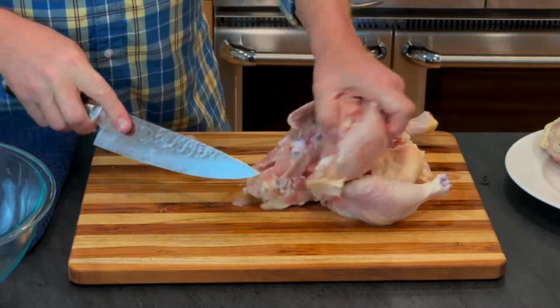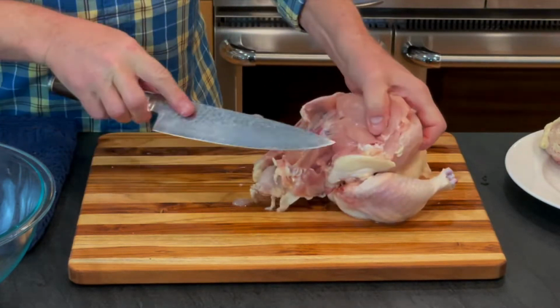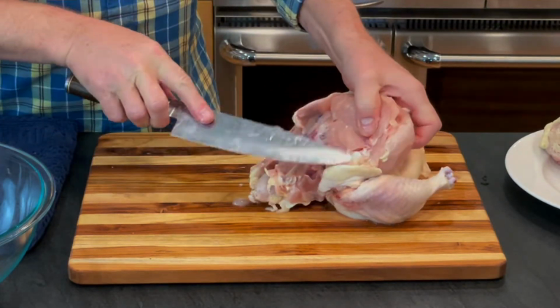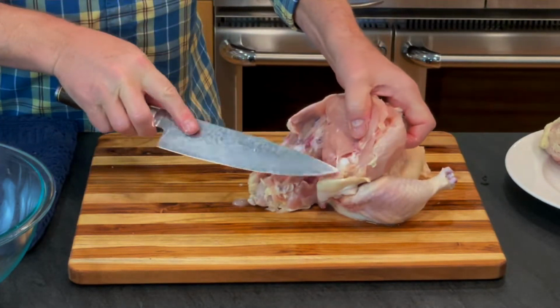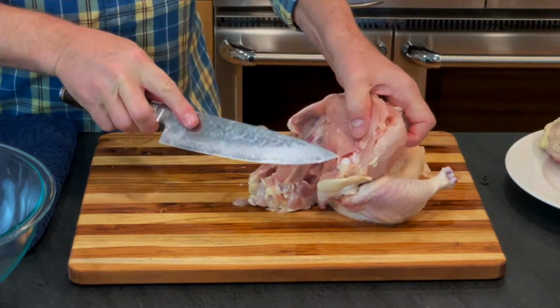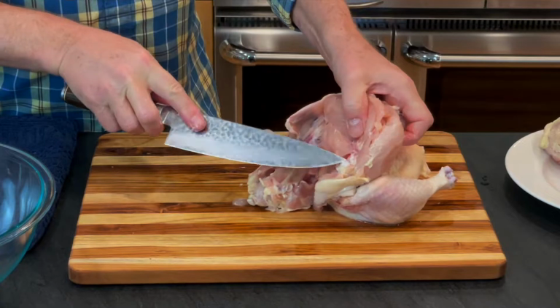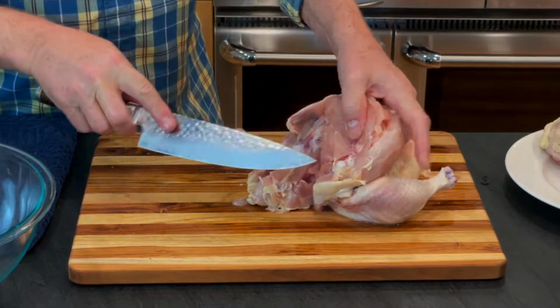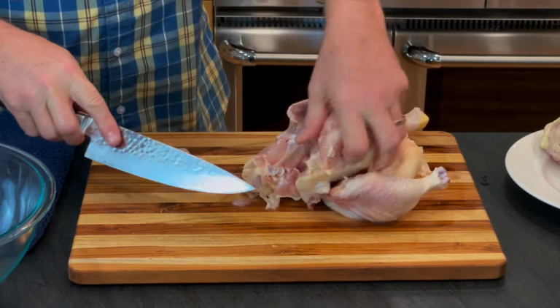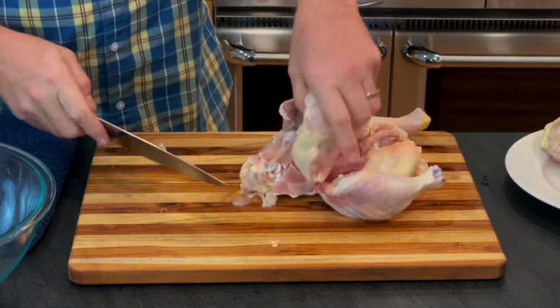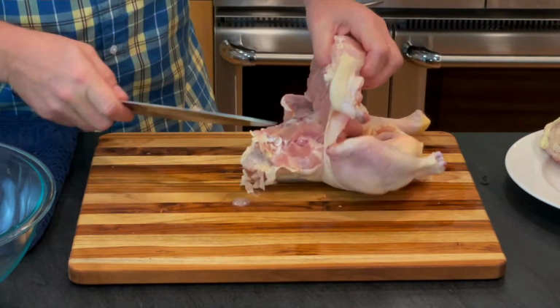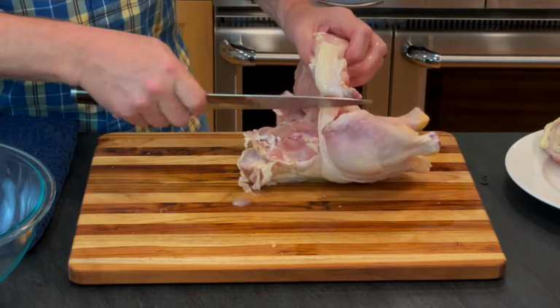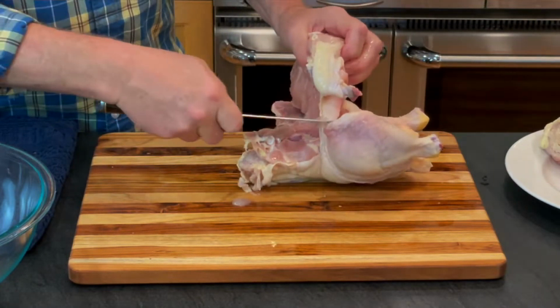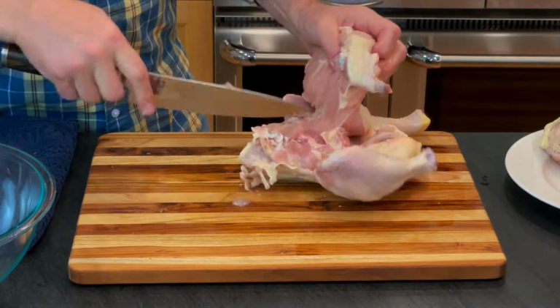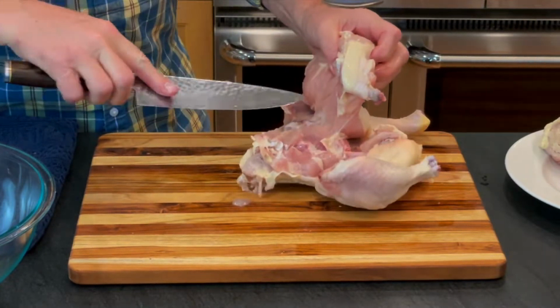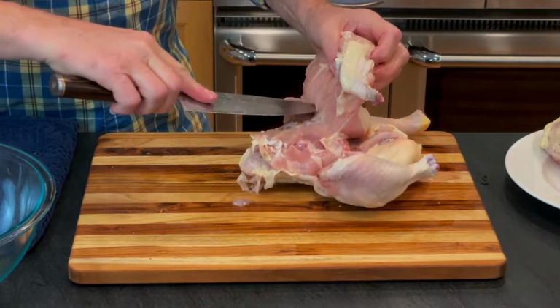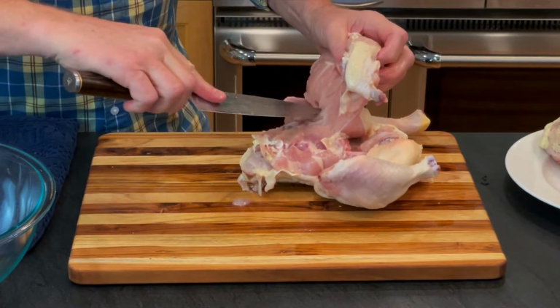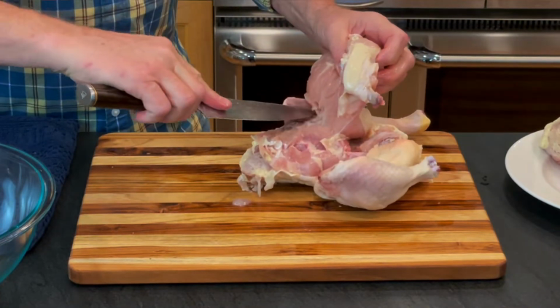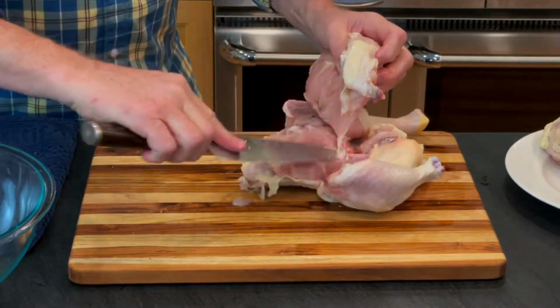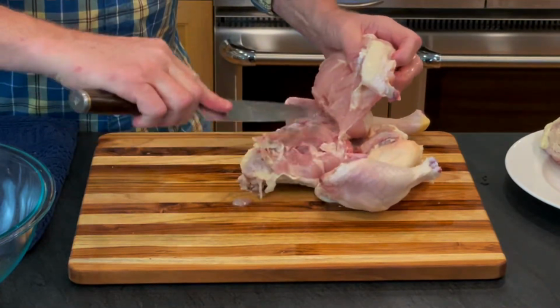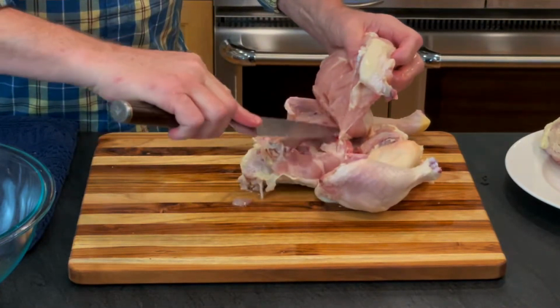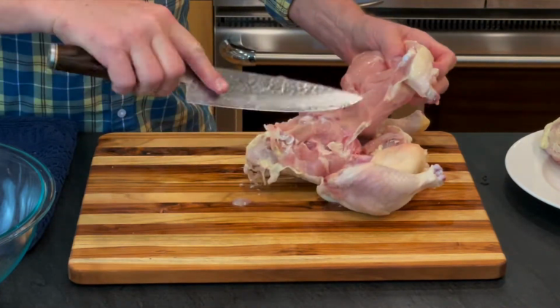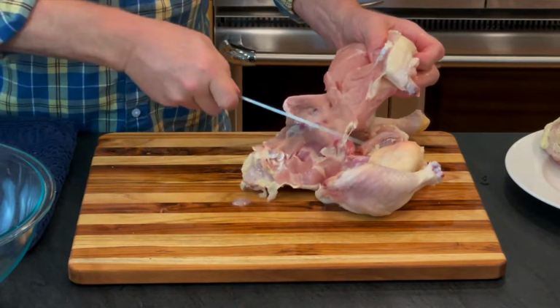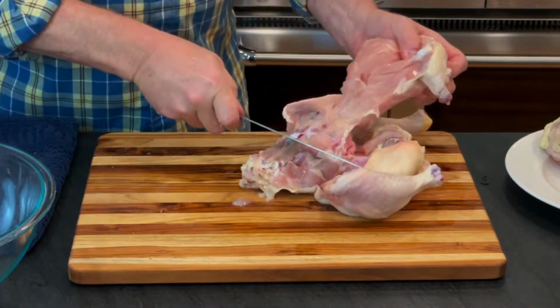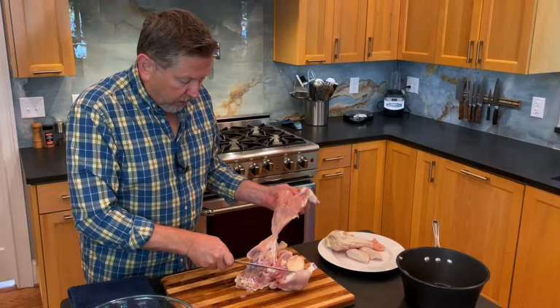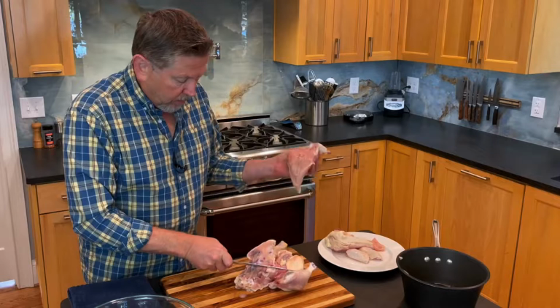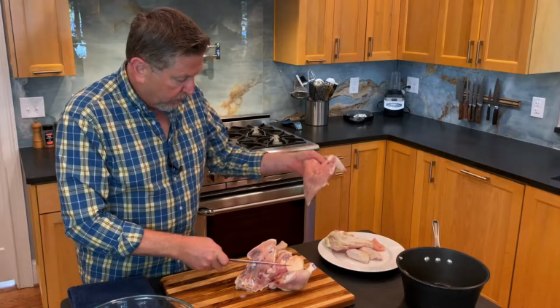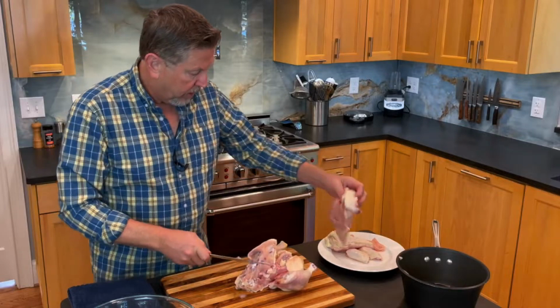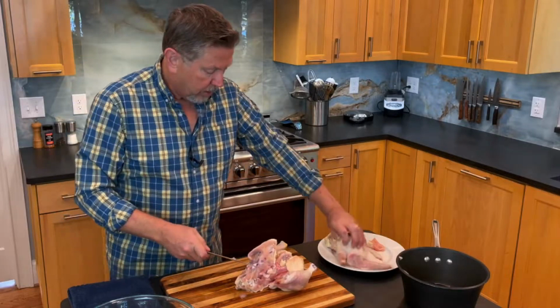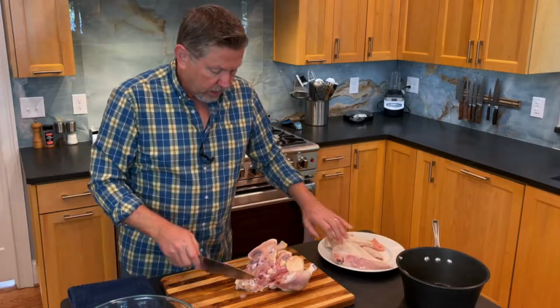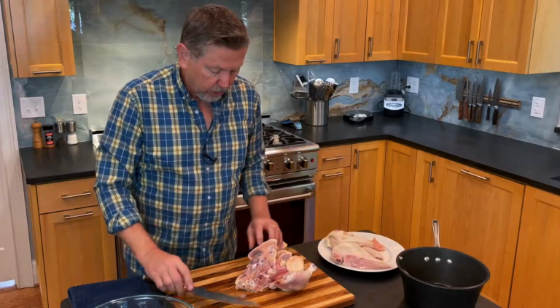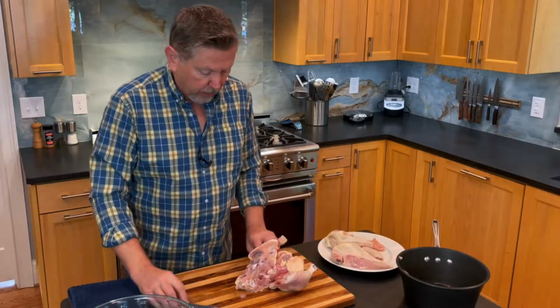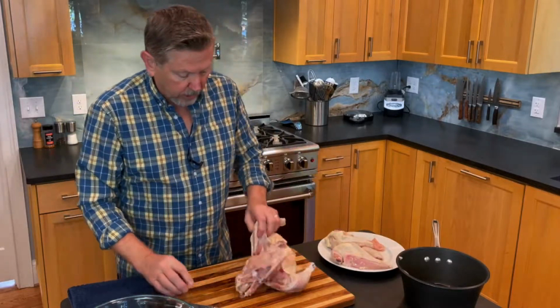You can see the wing. Just put my knife there — boom. Two chicken breasts.